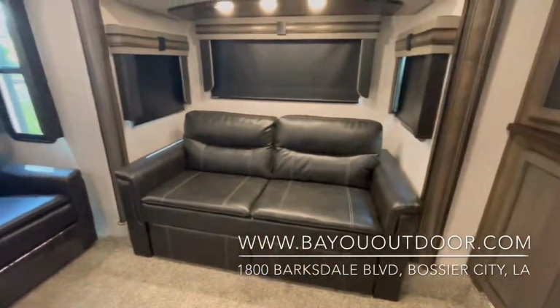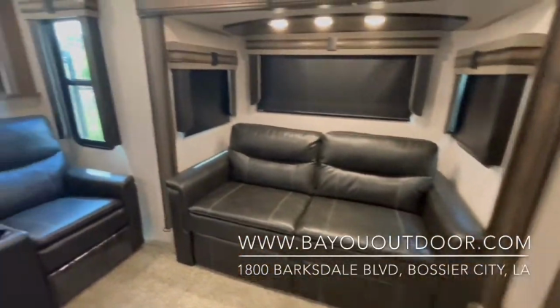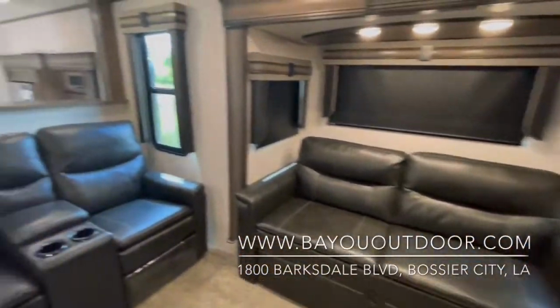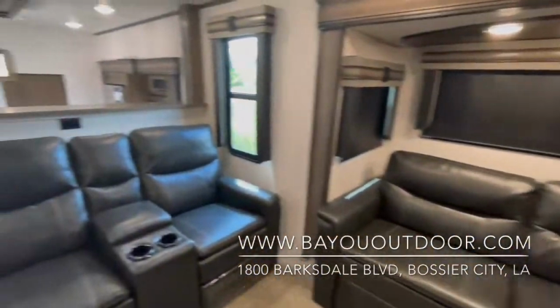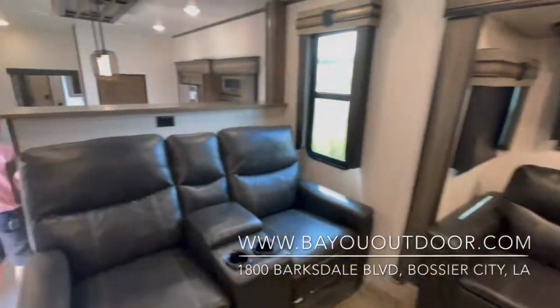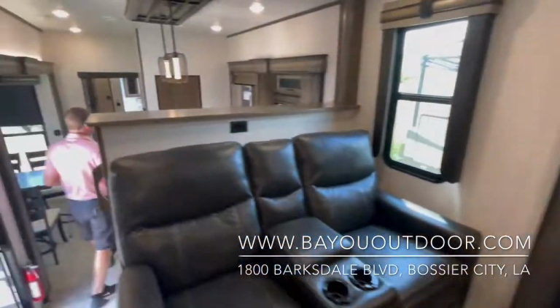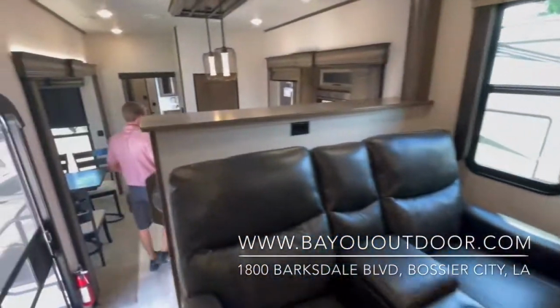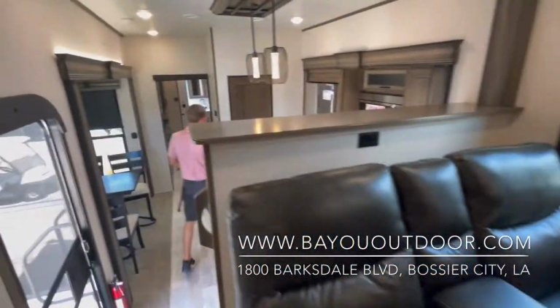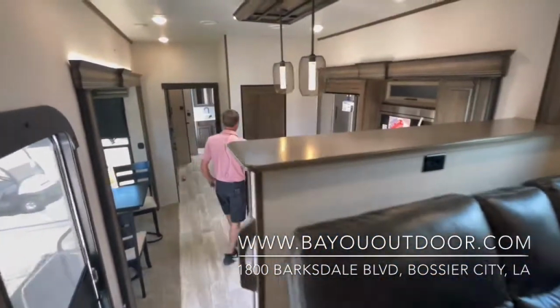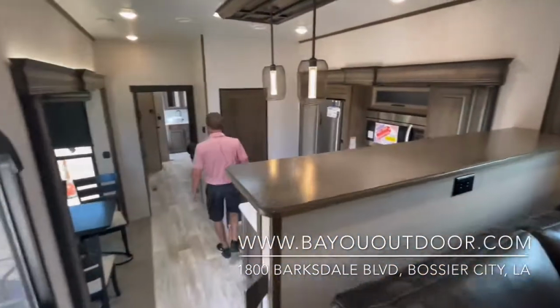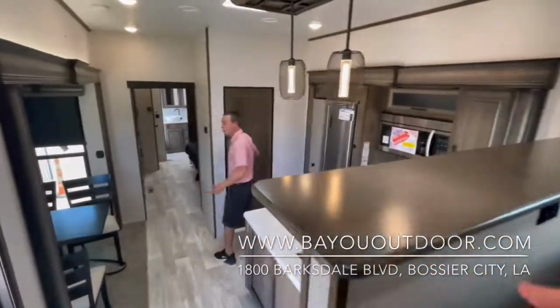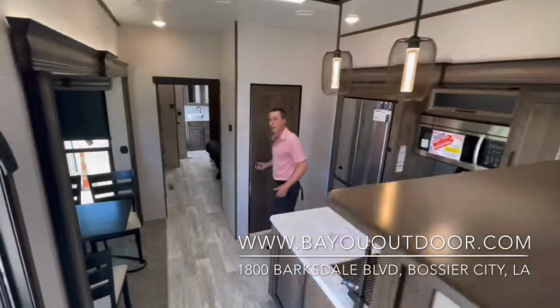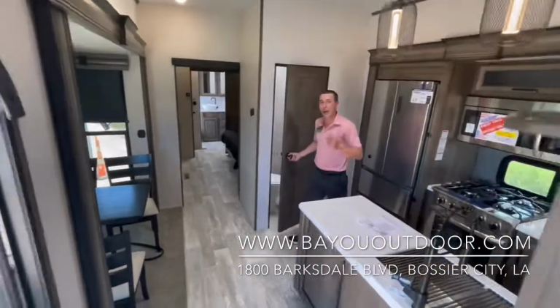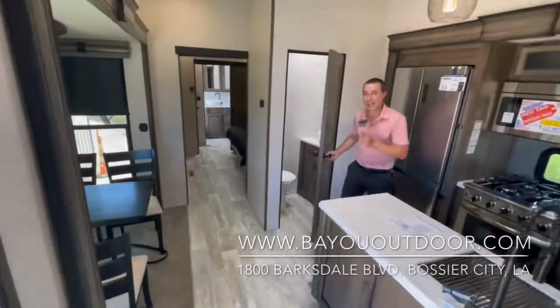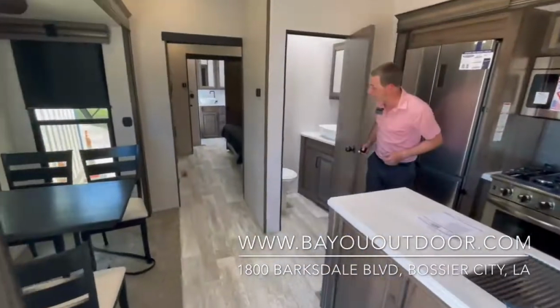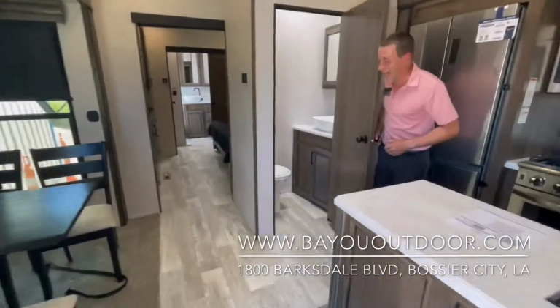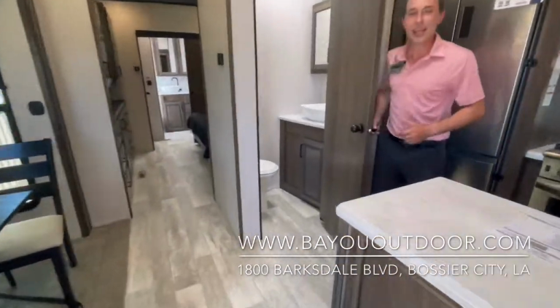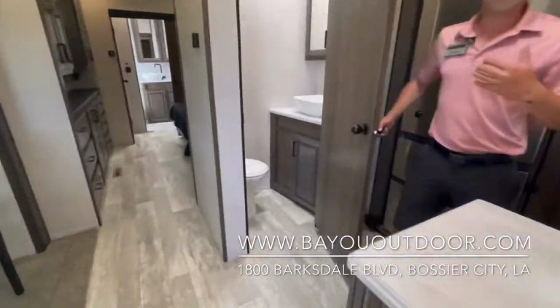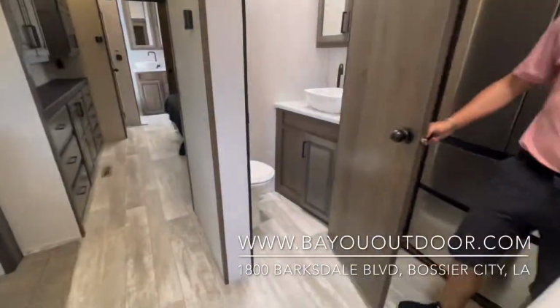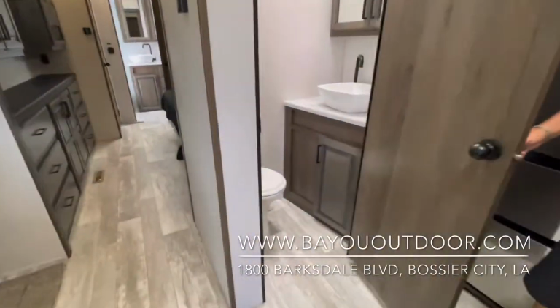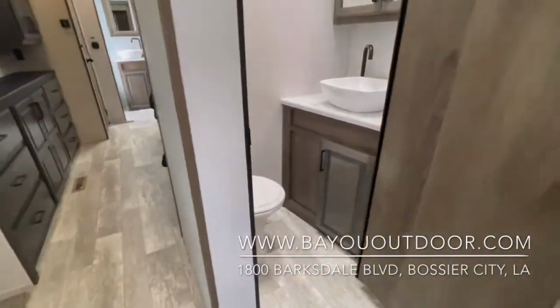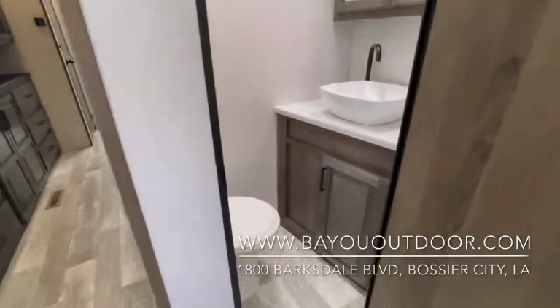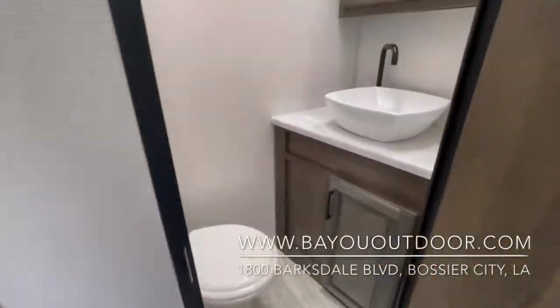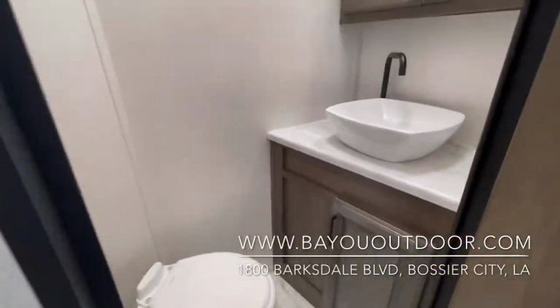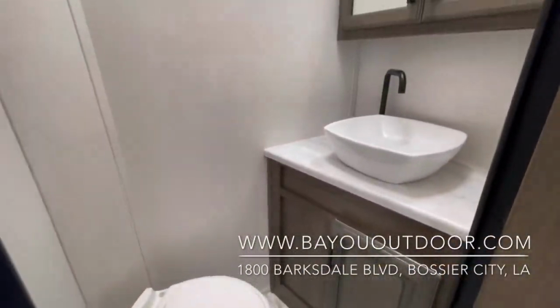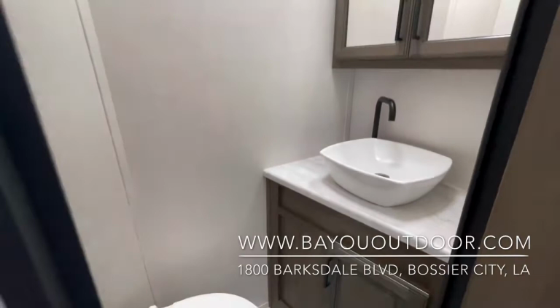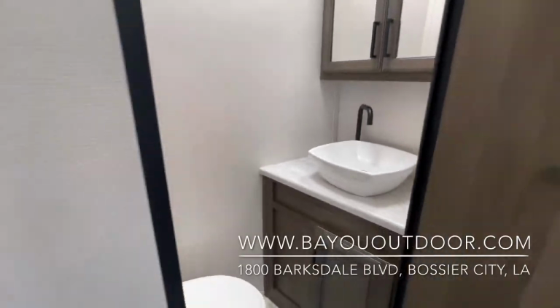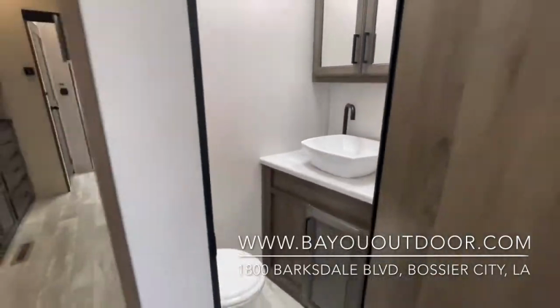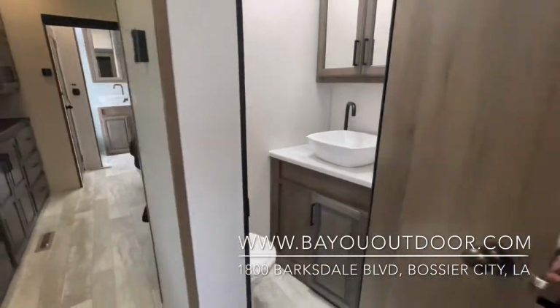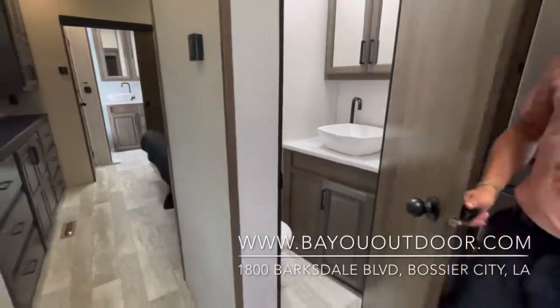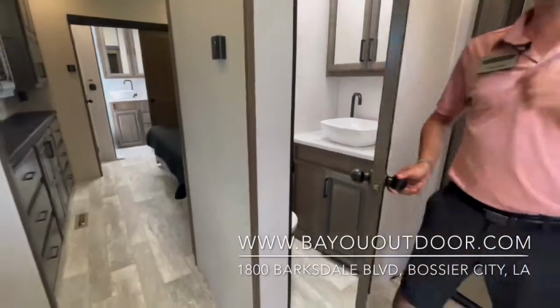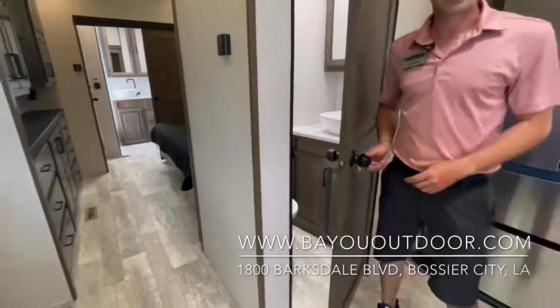Now before we go, this thing is impressive and I forgot to show you one more thing. You do have a half bath, guys. So if you have guests or company, they don't have to use your restroom — they have their own sink with a mess of cabinet.